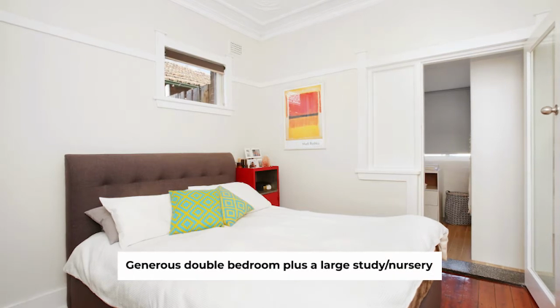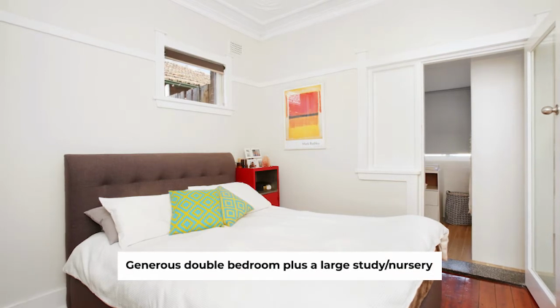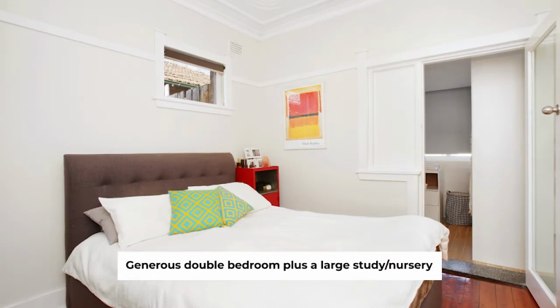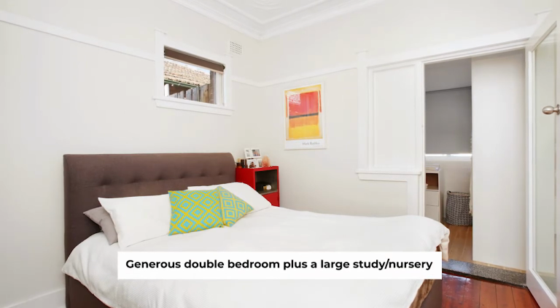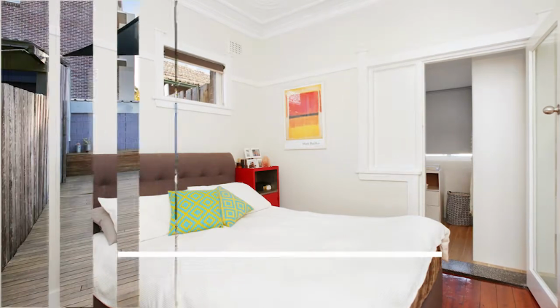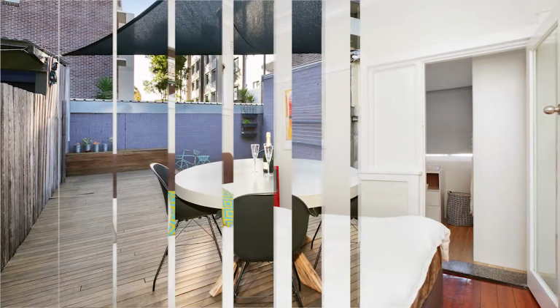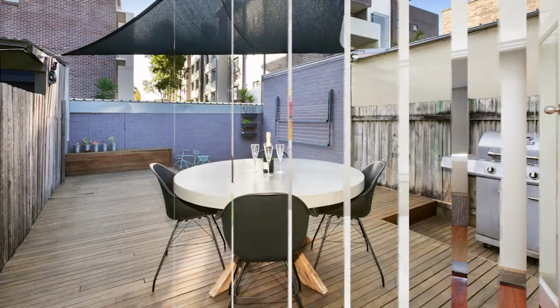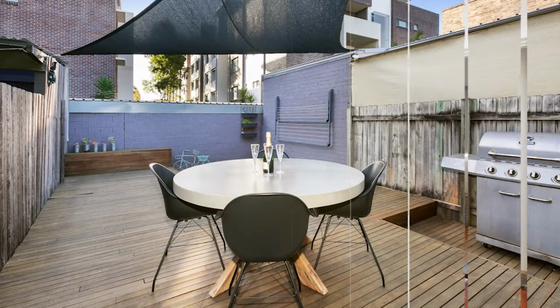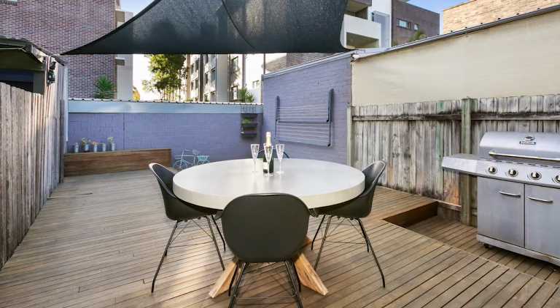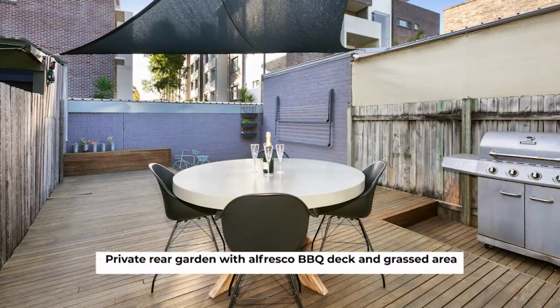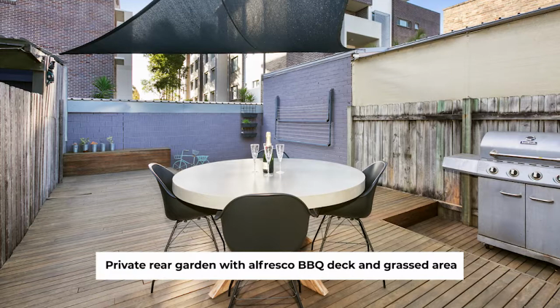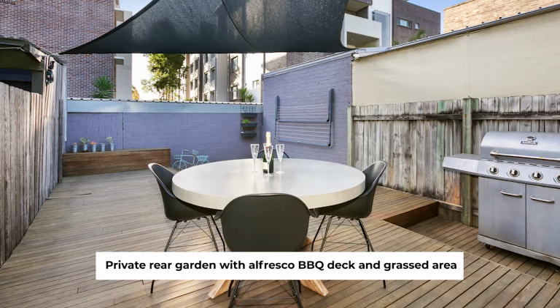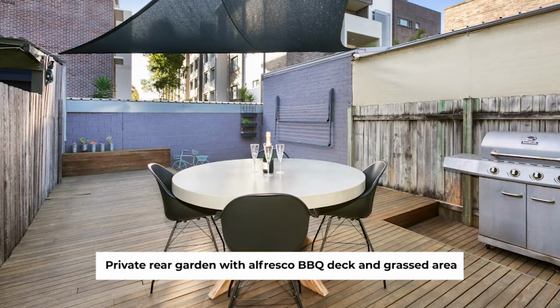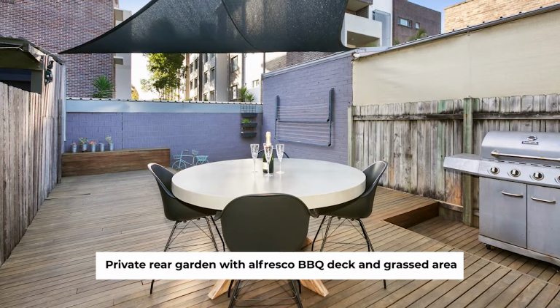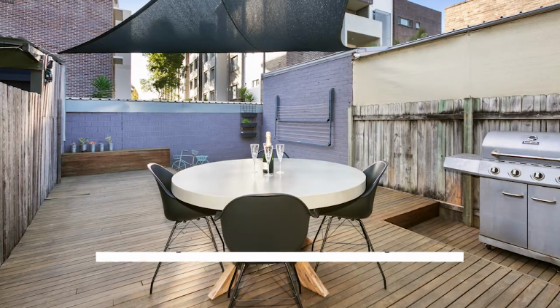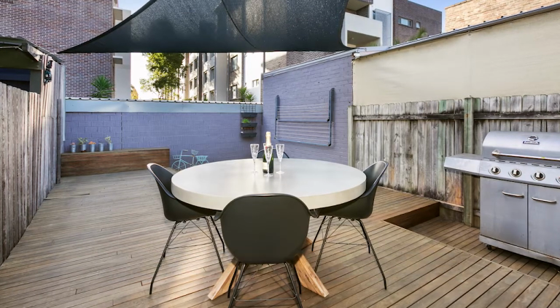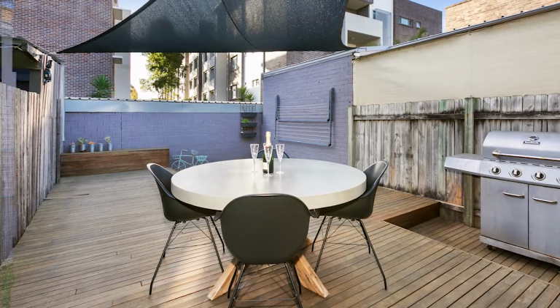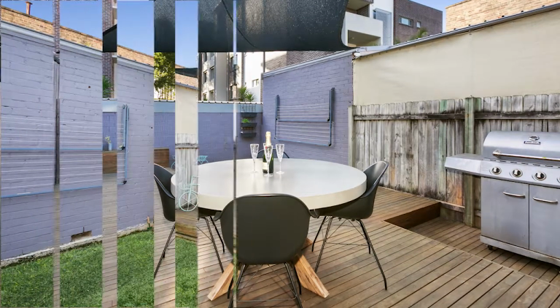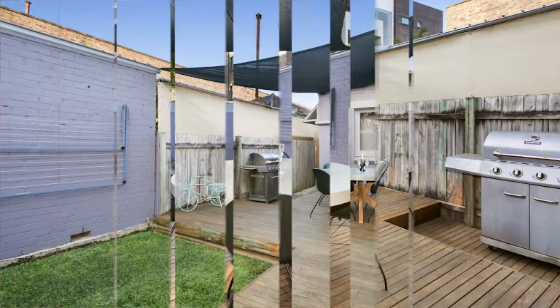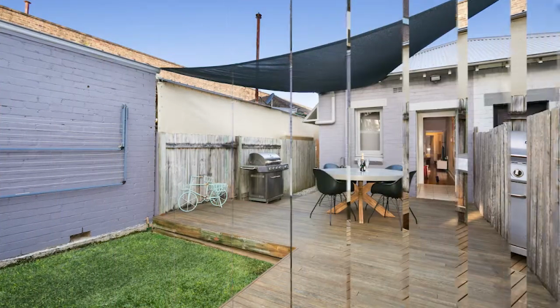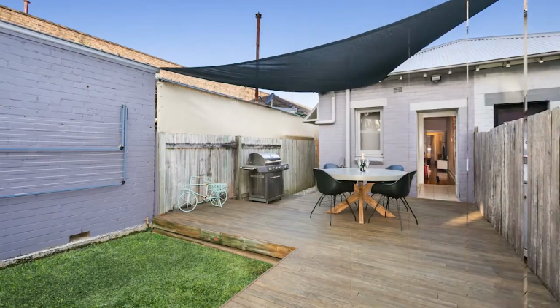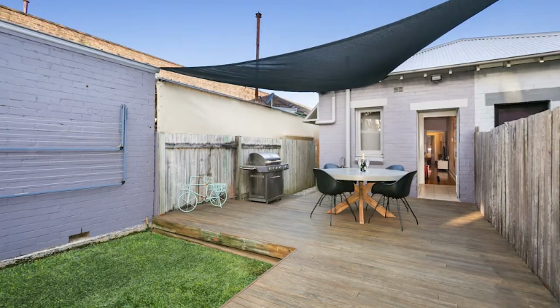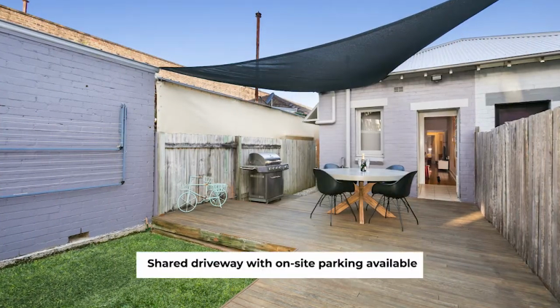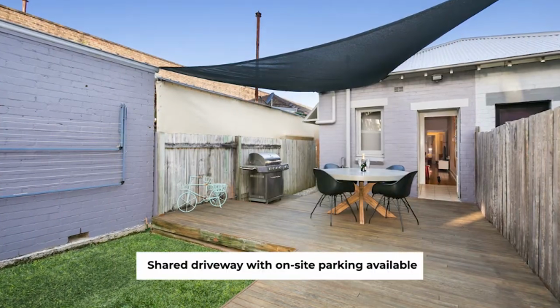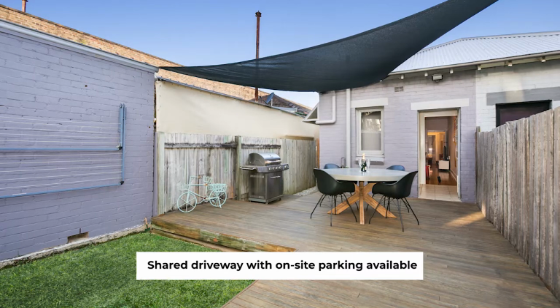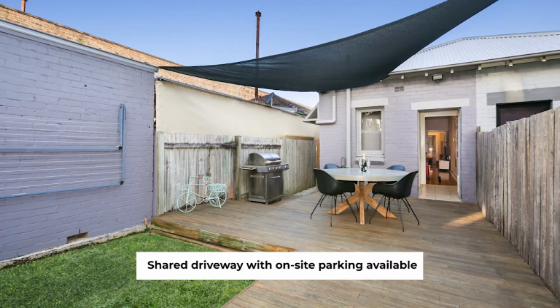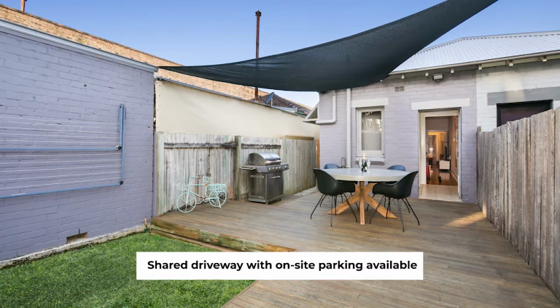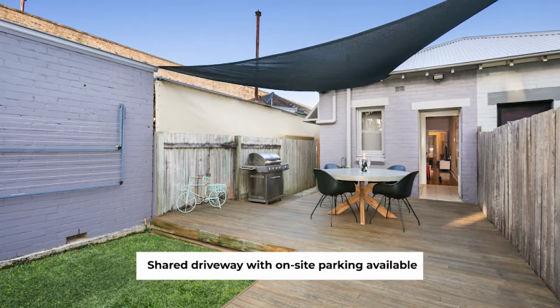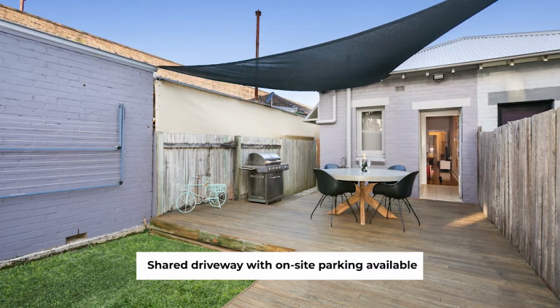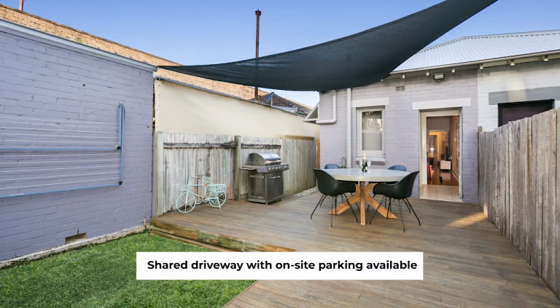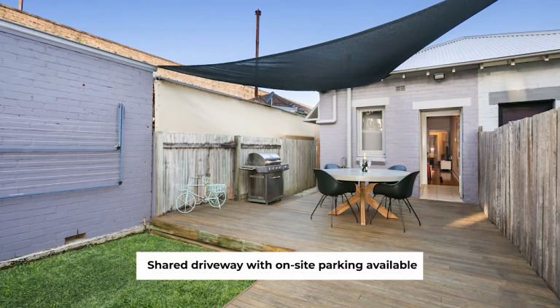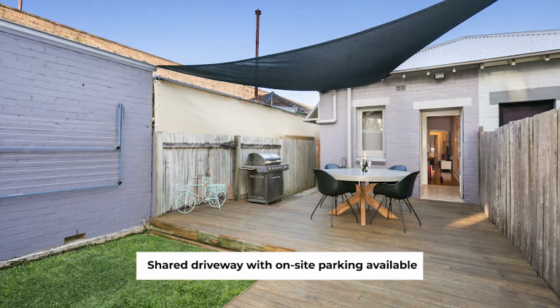This idyllic home is located close to restaurants, cafes, light rail, Dulwich Hill train station, public school, and childcare centres.